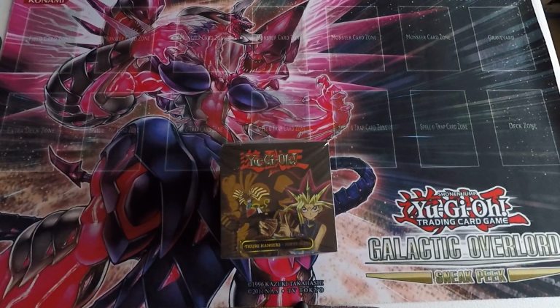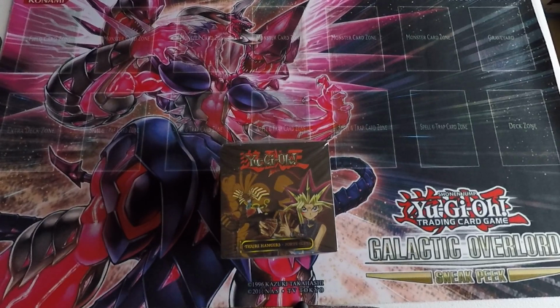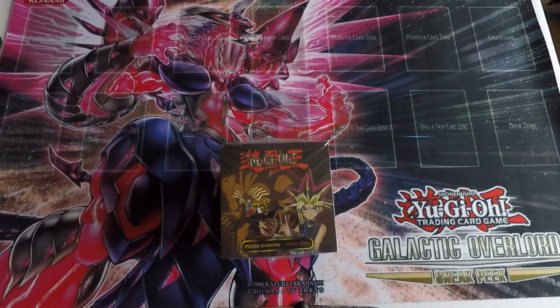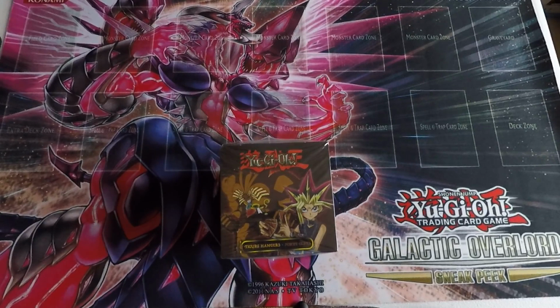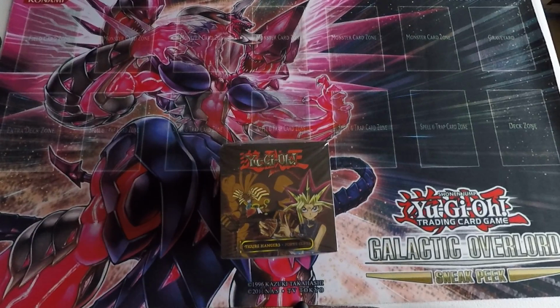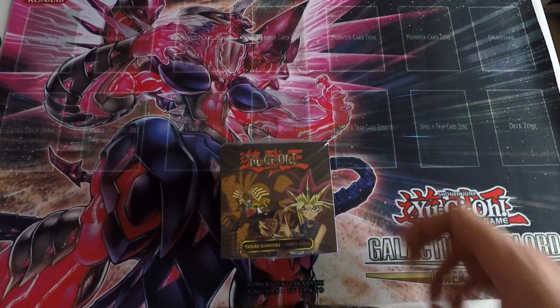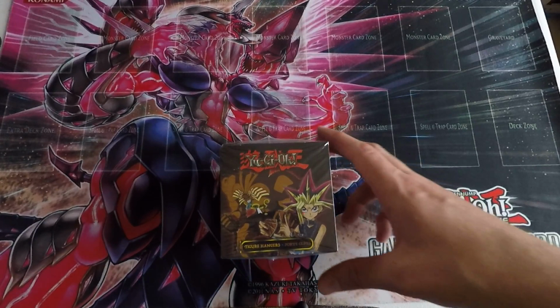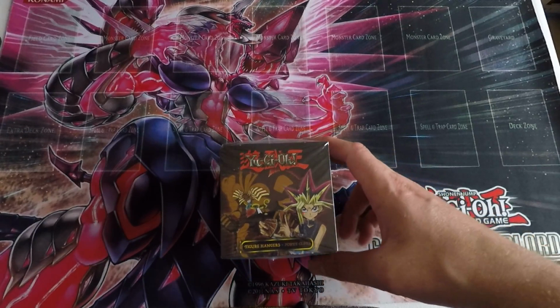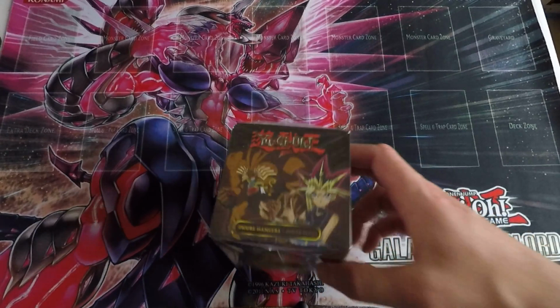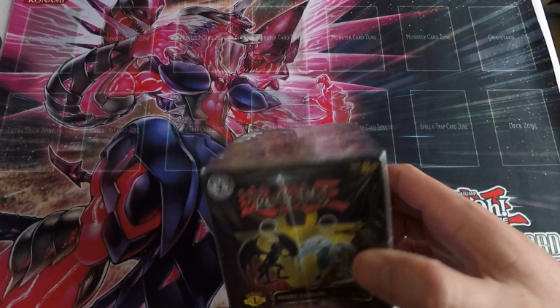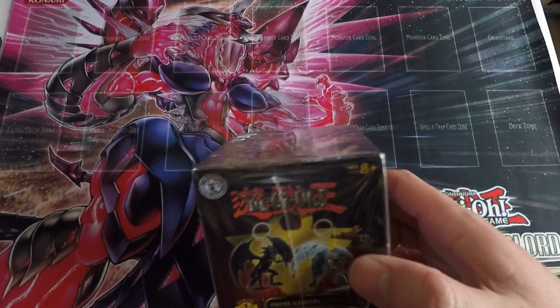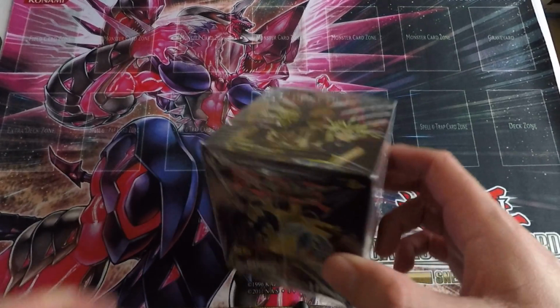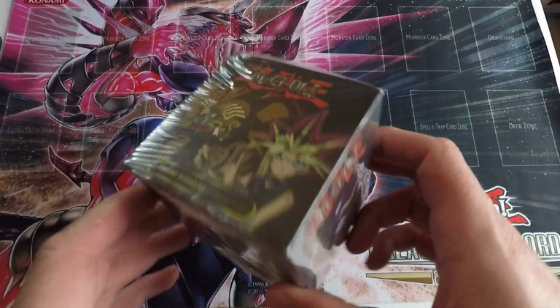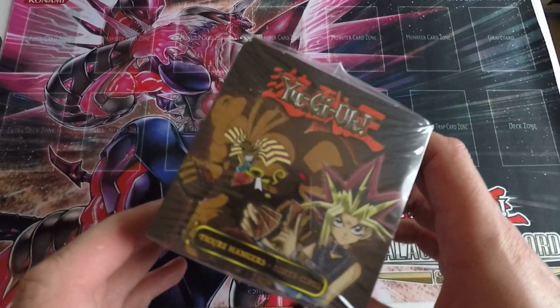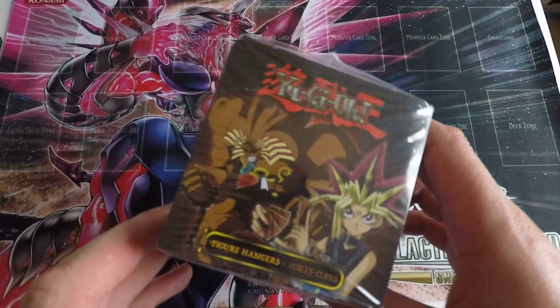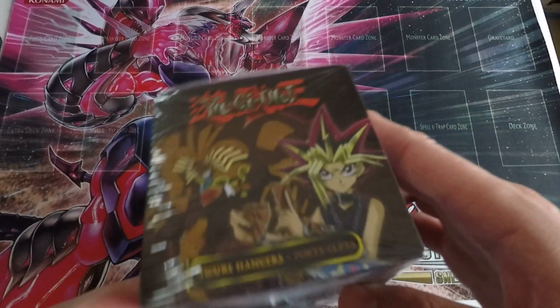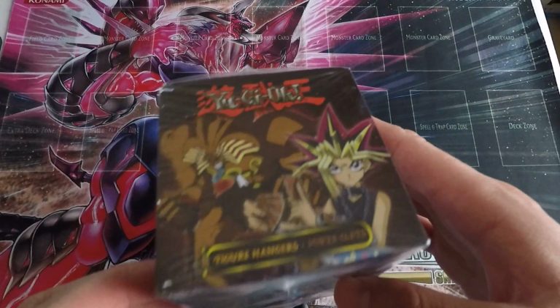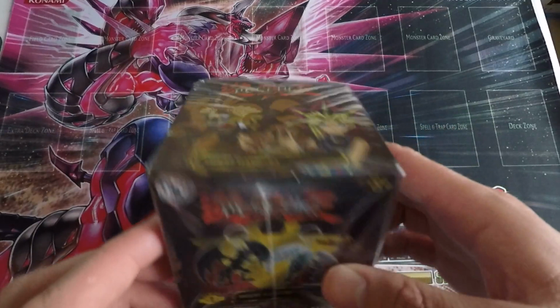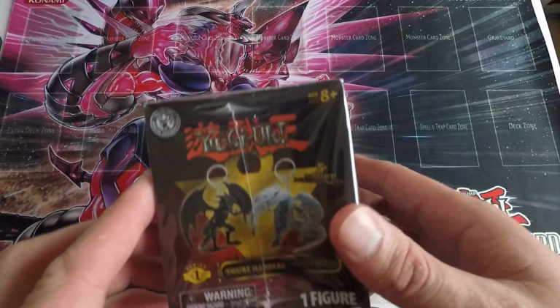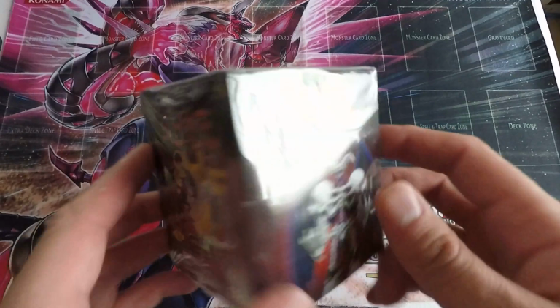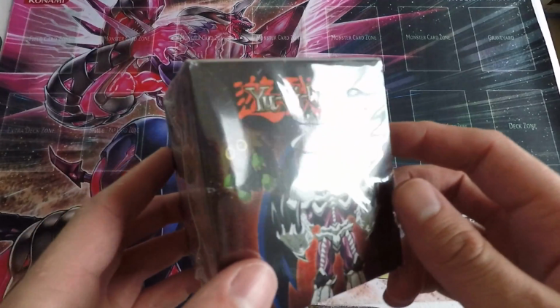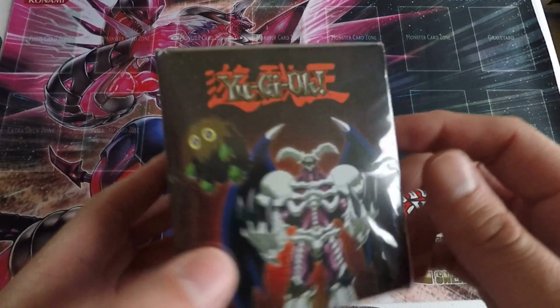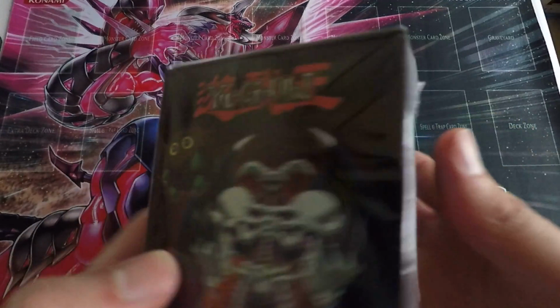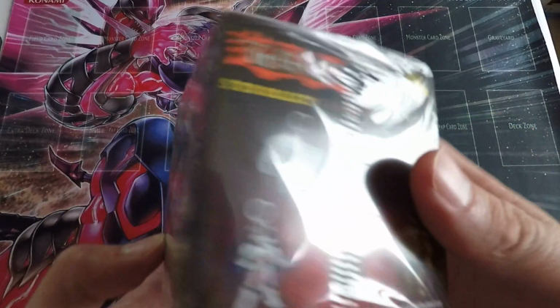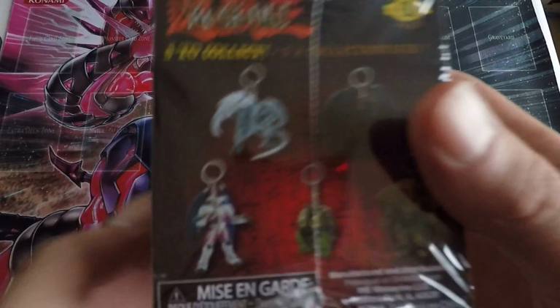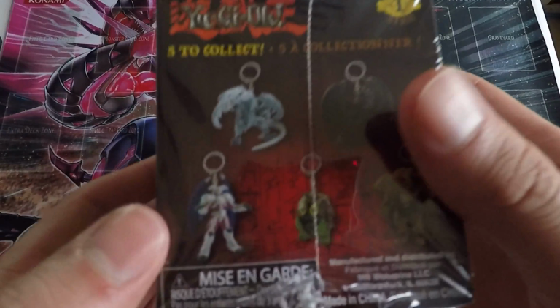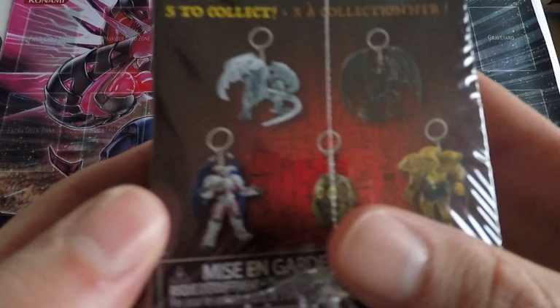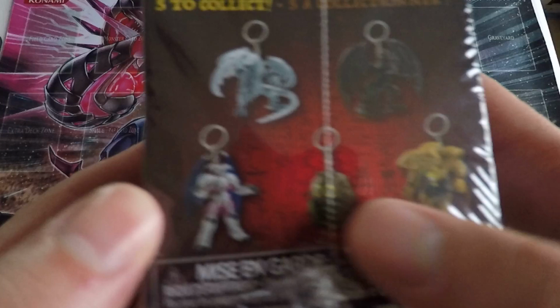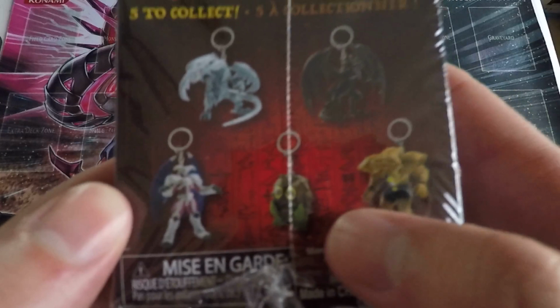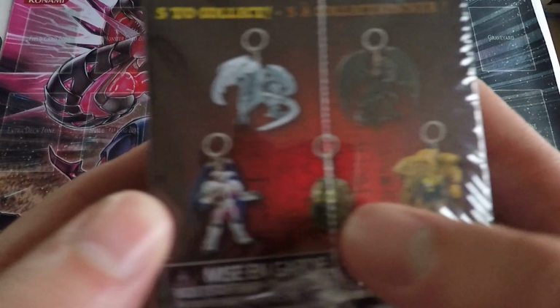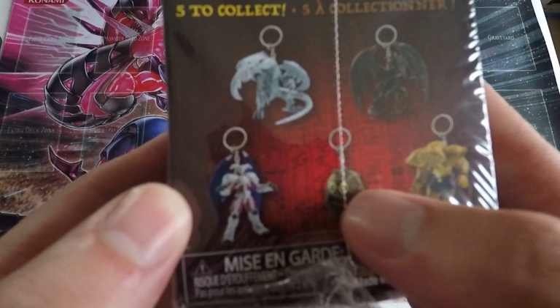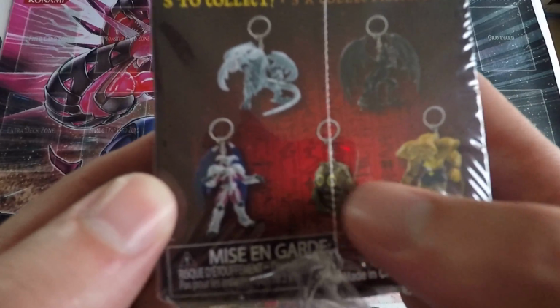Hello, today I'm going to be opening up another Yu-Gi-Oh! keychain figure box. I got it at Walmart. I've opened one before — last time I opened one I got Karibo.